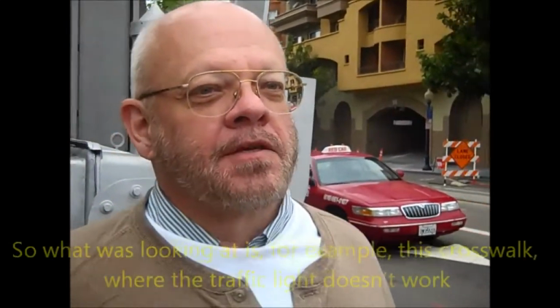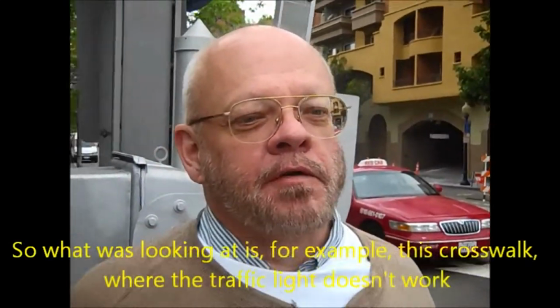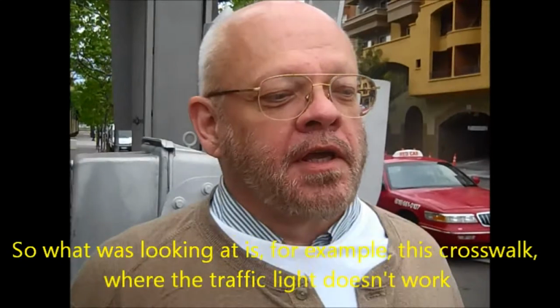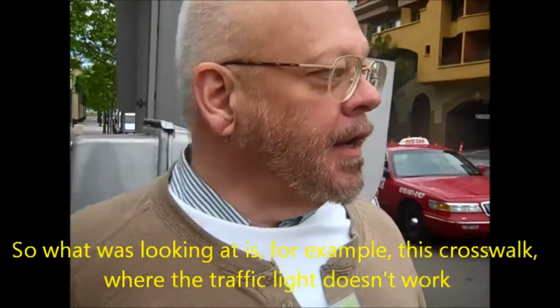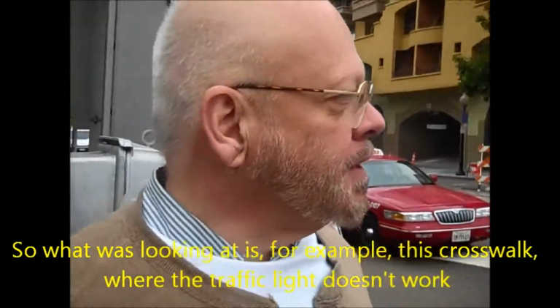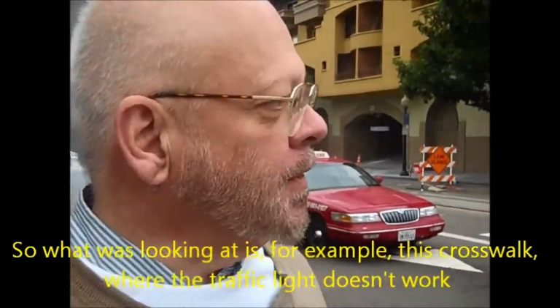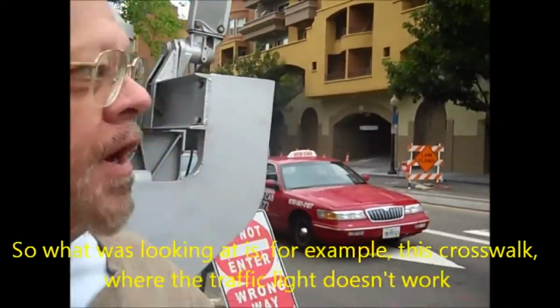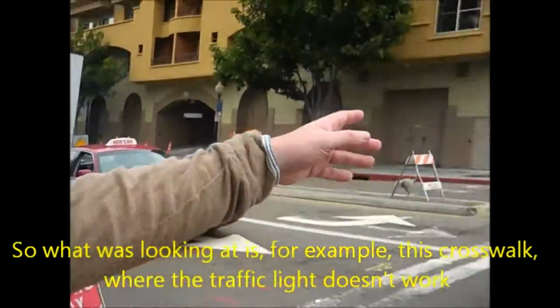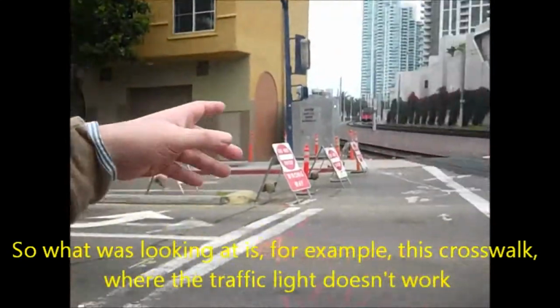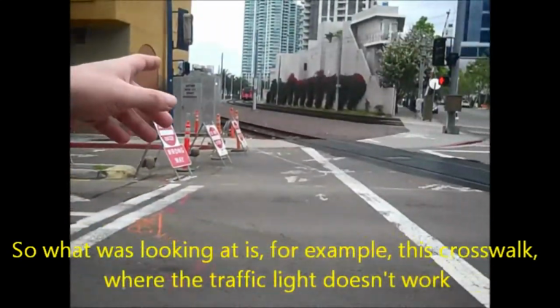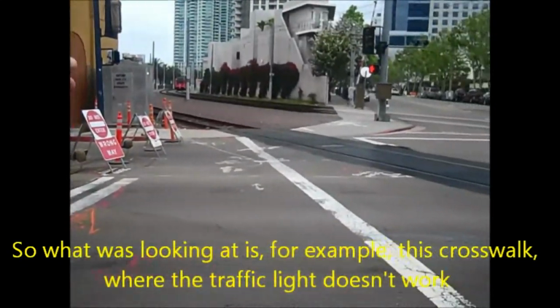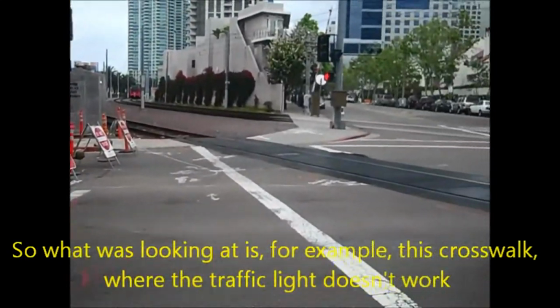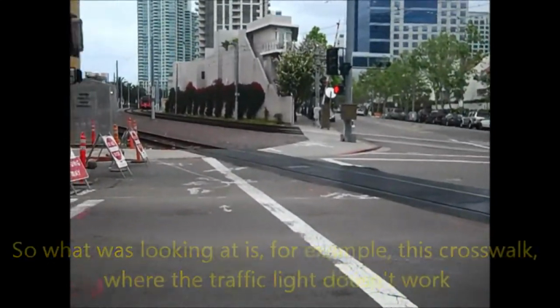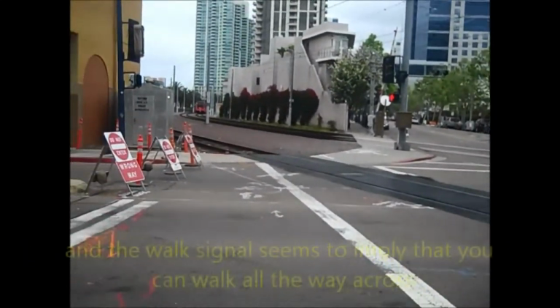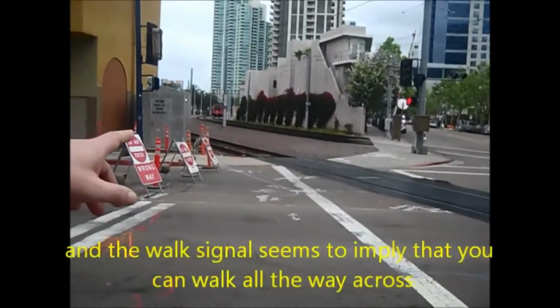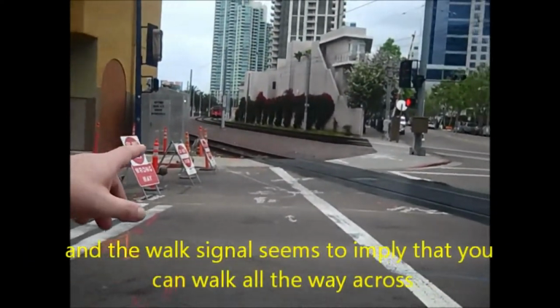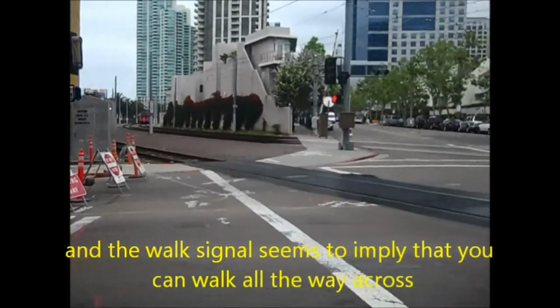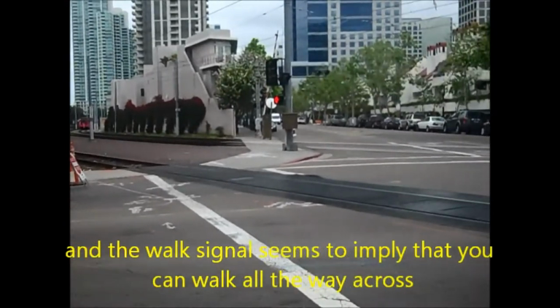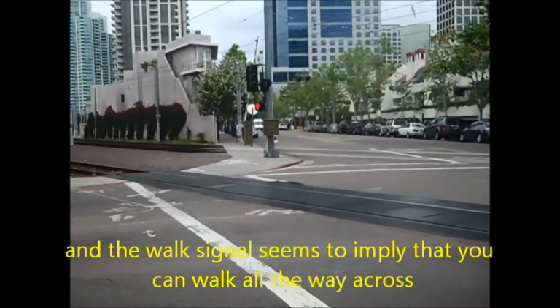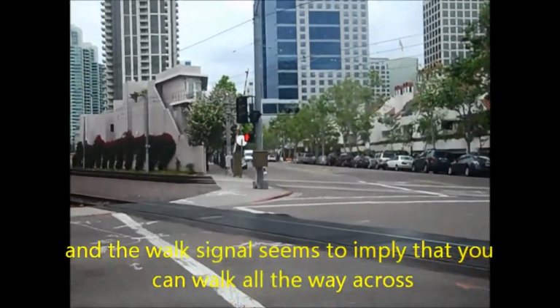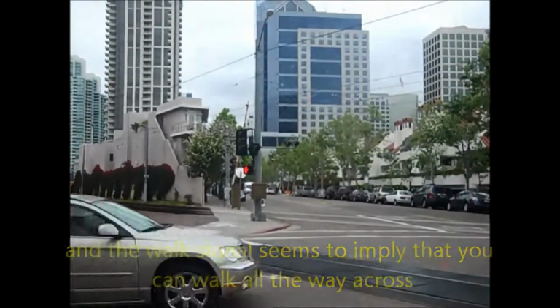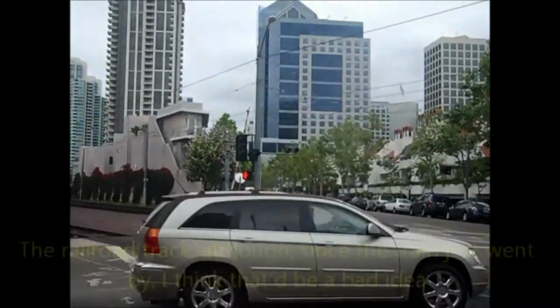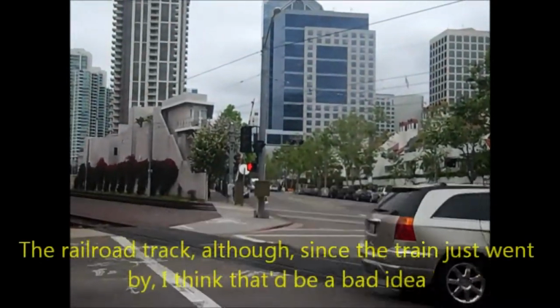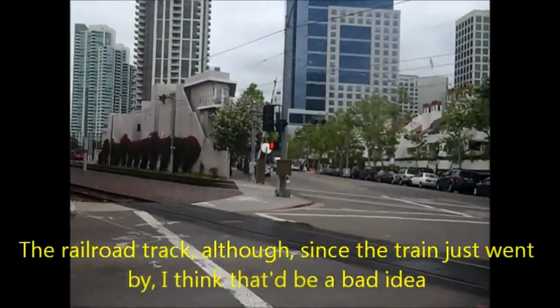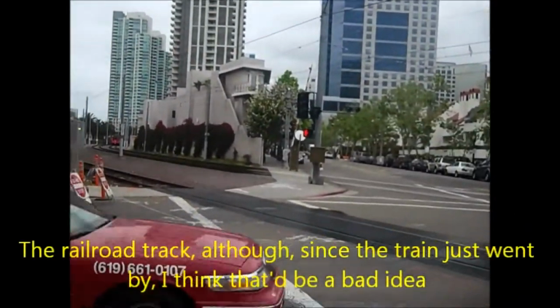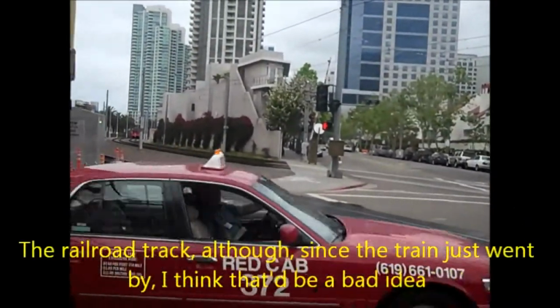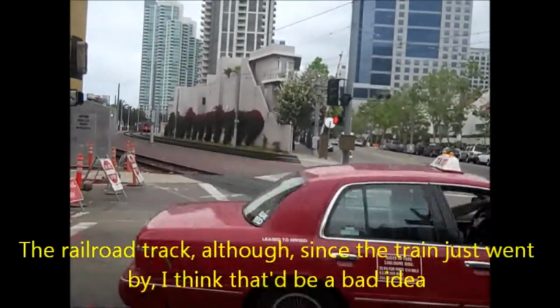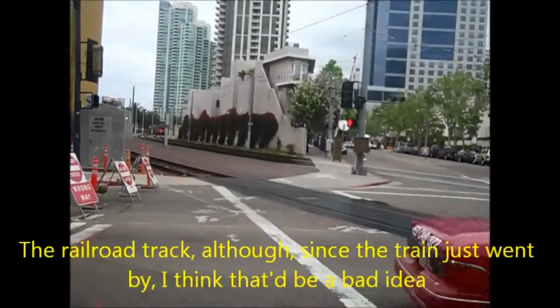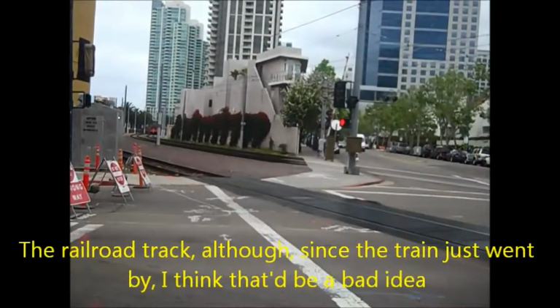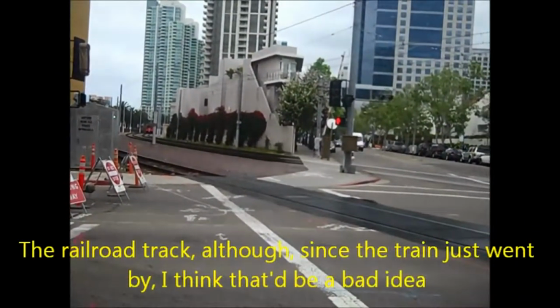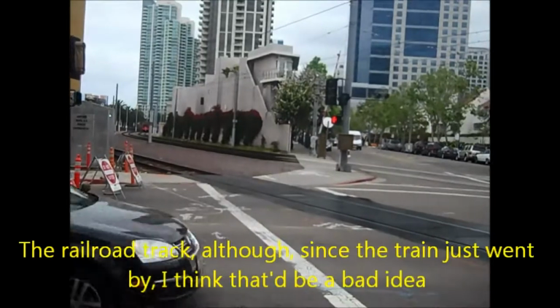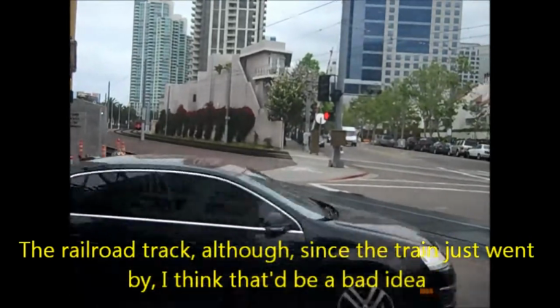So what we're looking at is, for example, this crosswalk where the traffic light doesn't work and the walk signal seems to imply that you can walk all the way across the railroad track, although since the train just went by, that would be a bad idea.